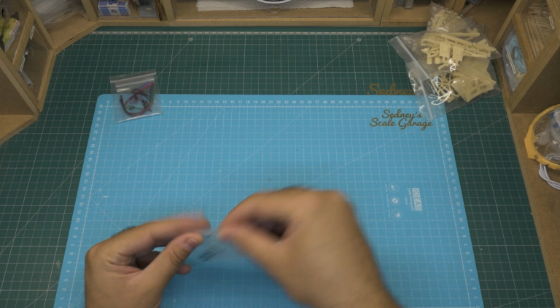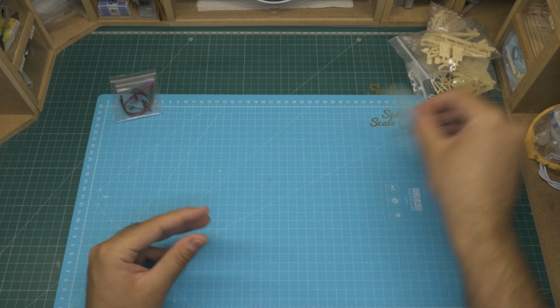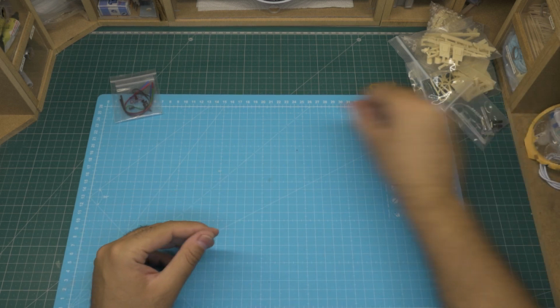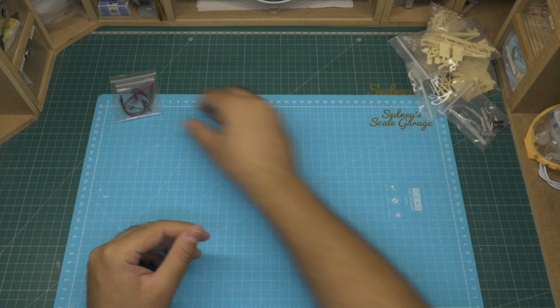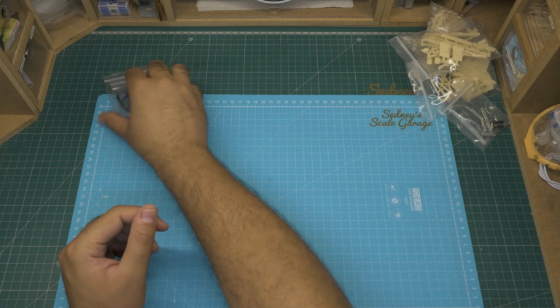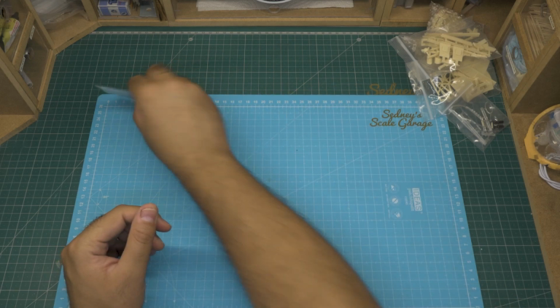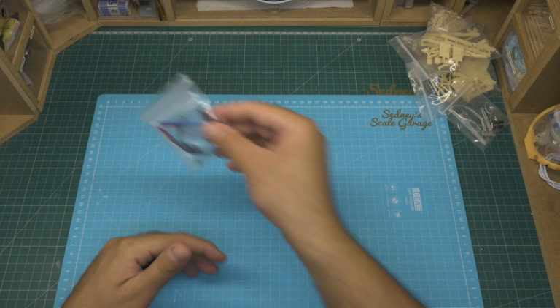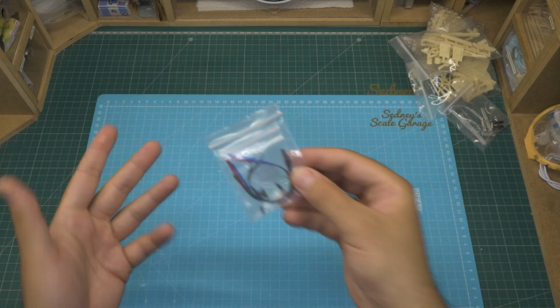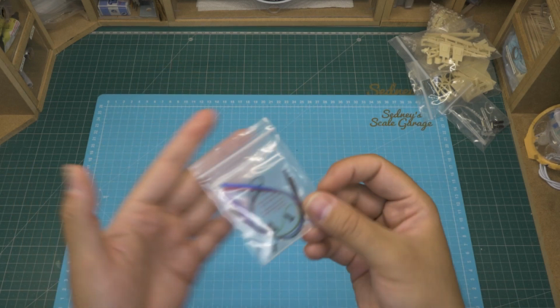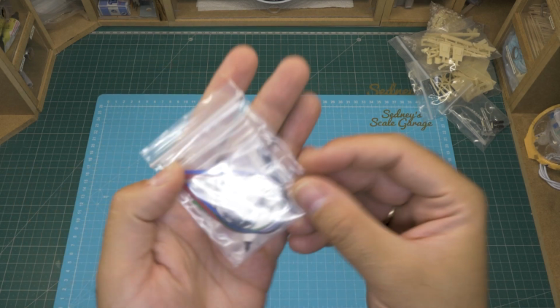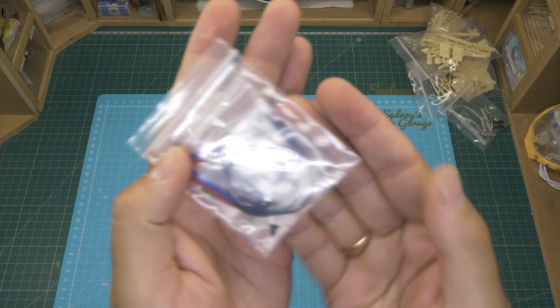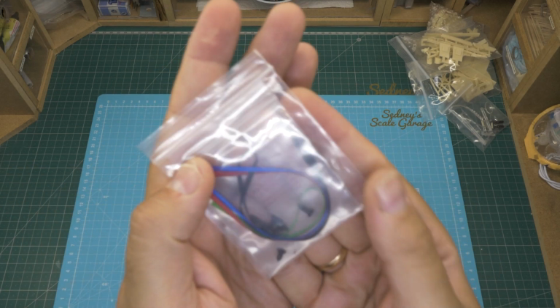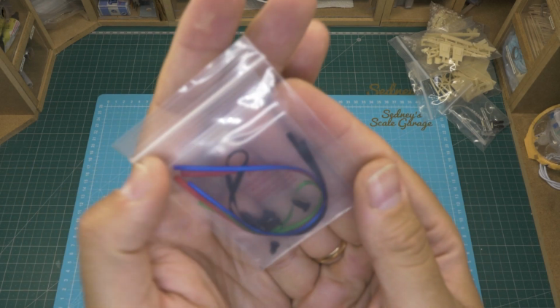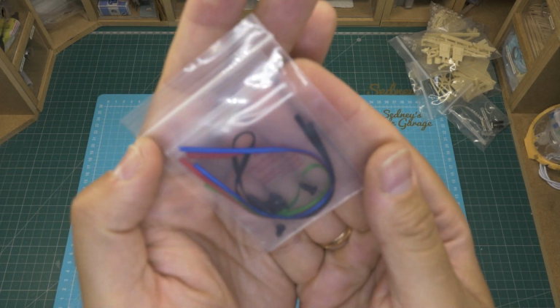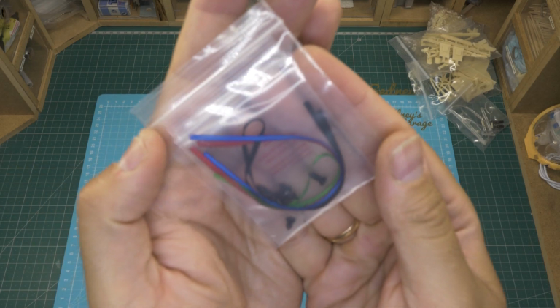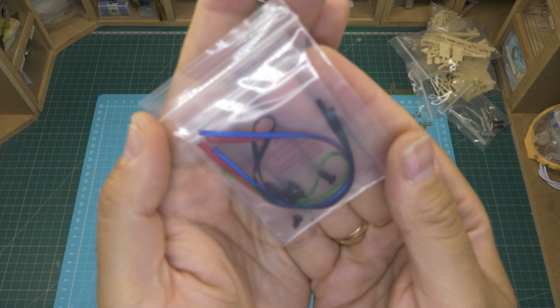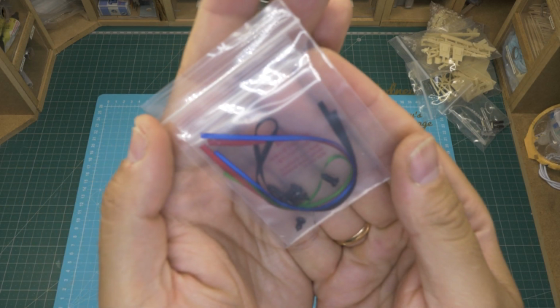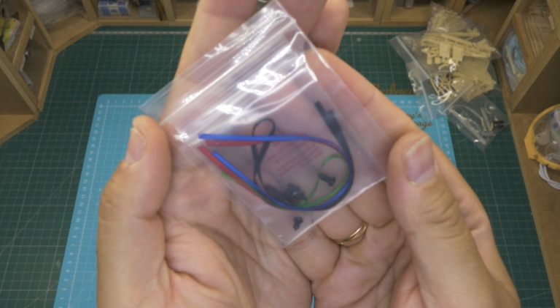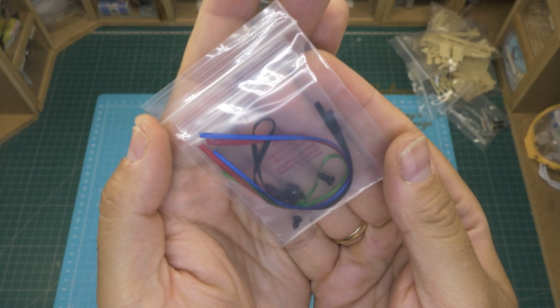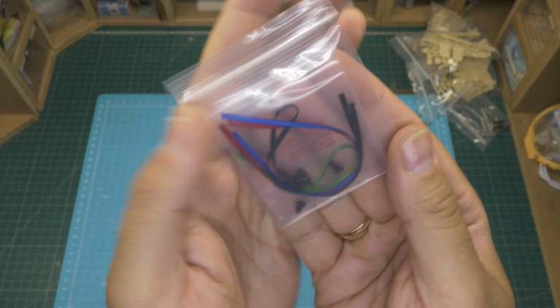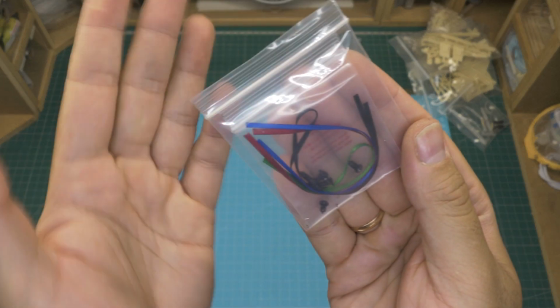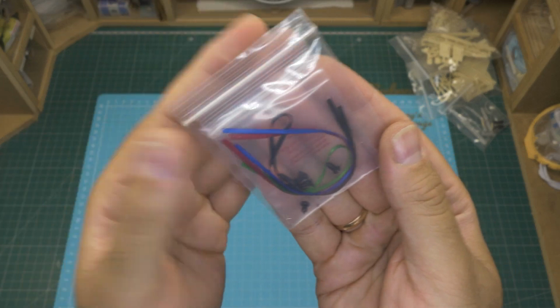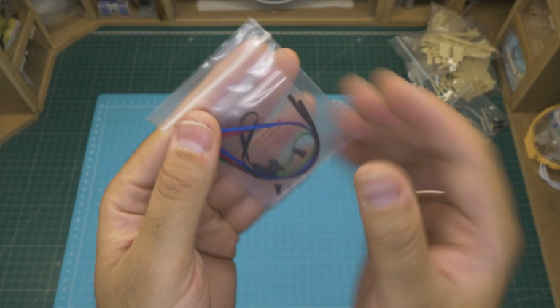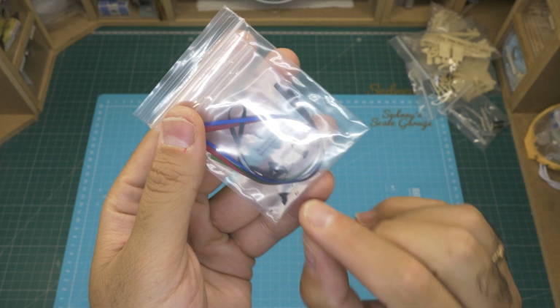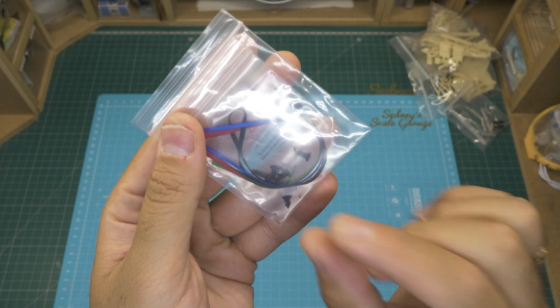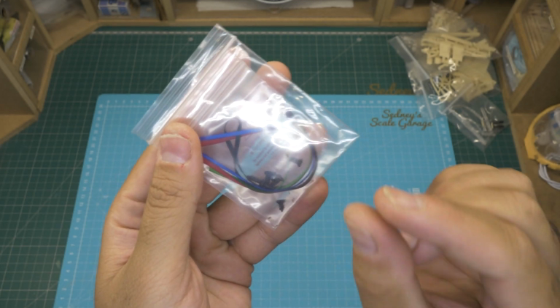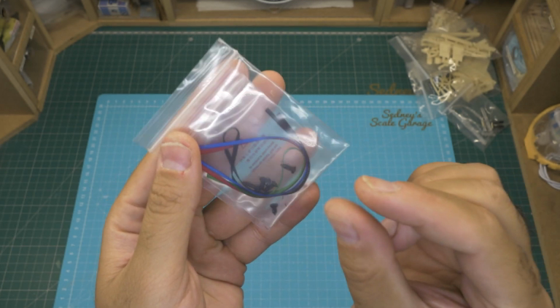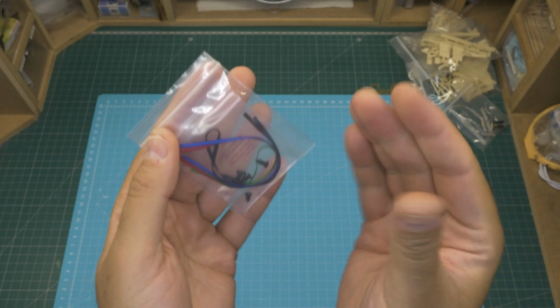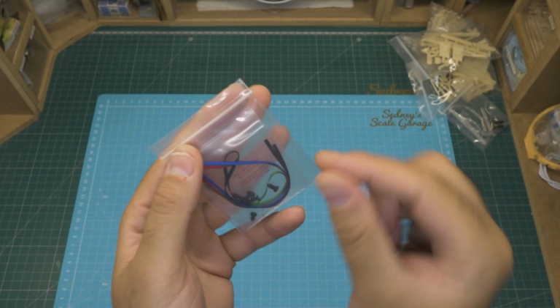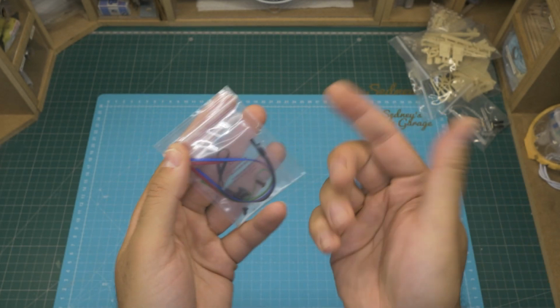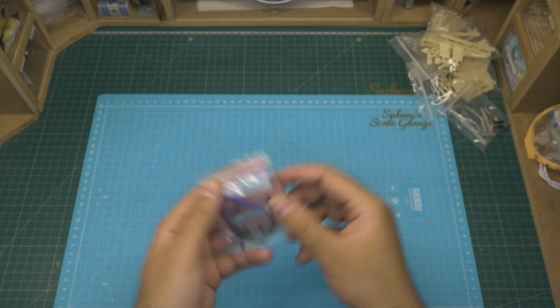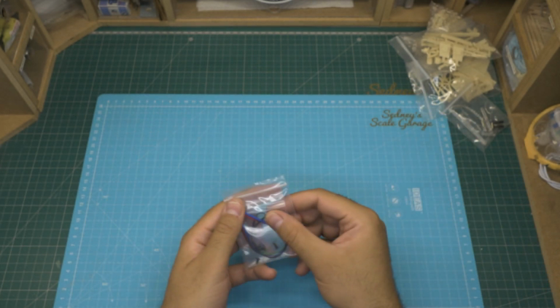And the last bag with parts is this one, with seat belt material in four different colors, screws, and tiny turned metal parts.